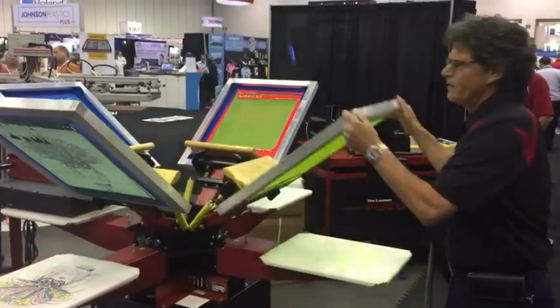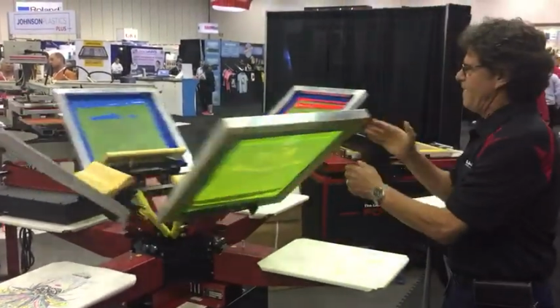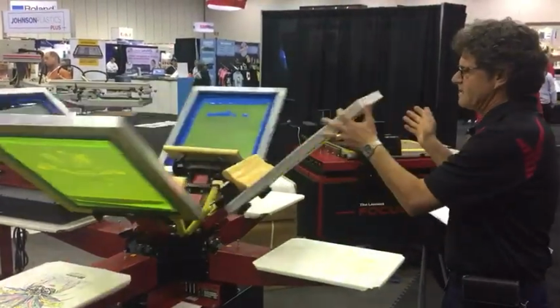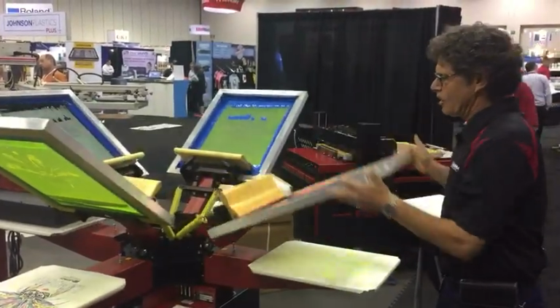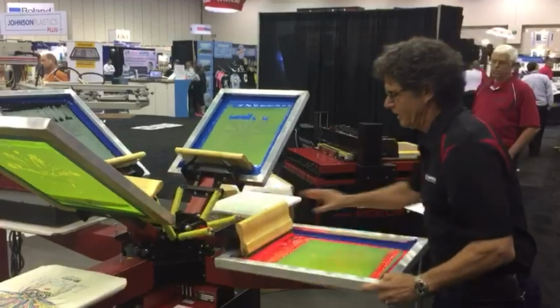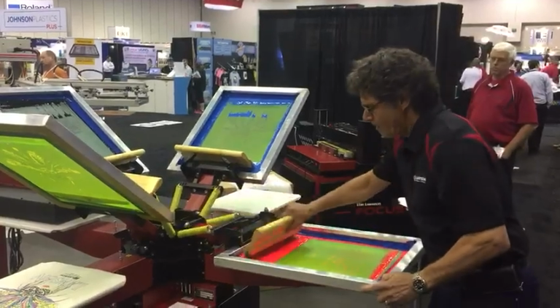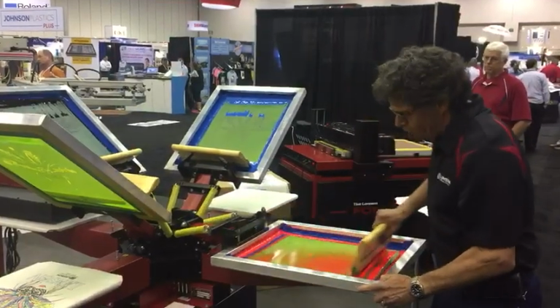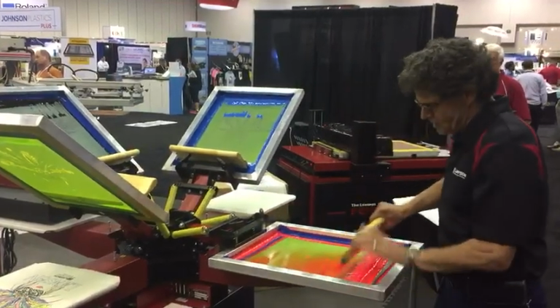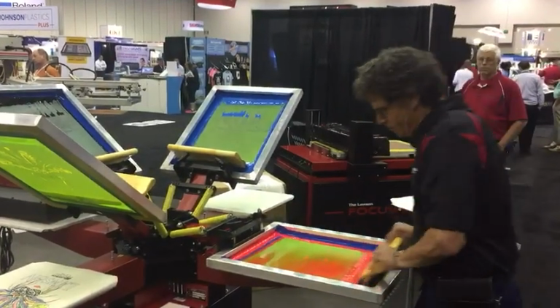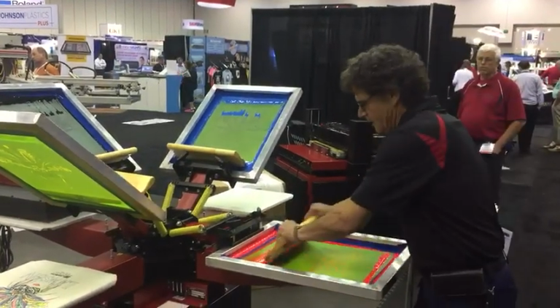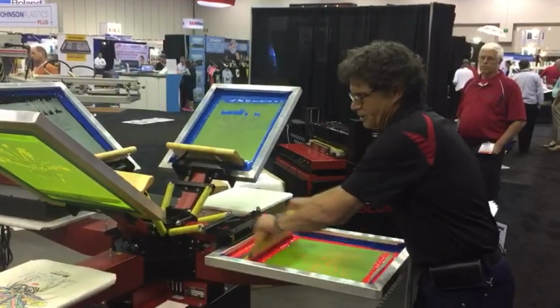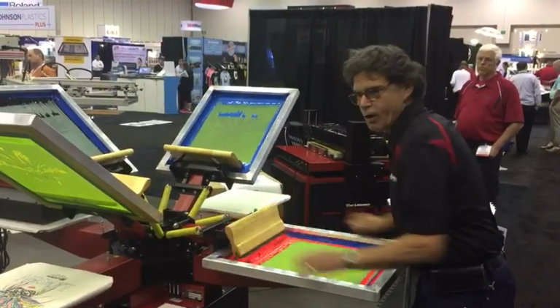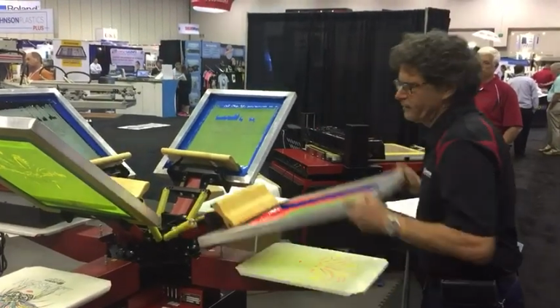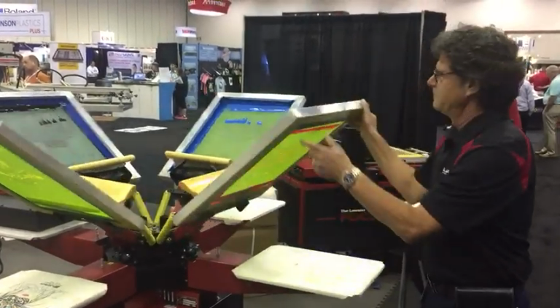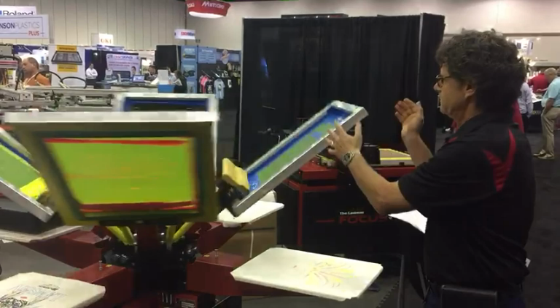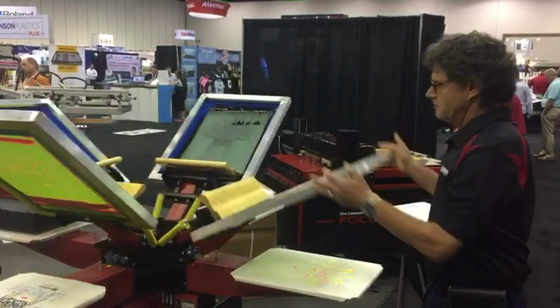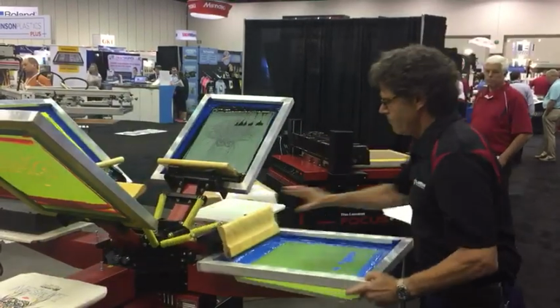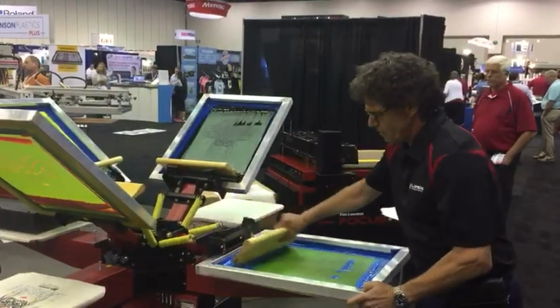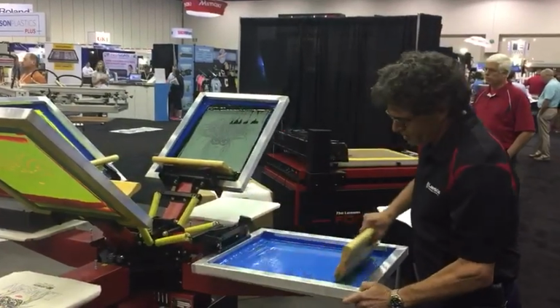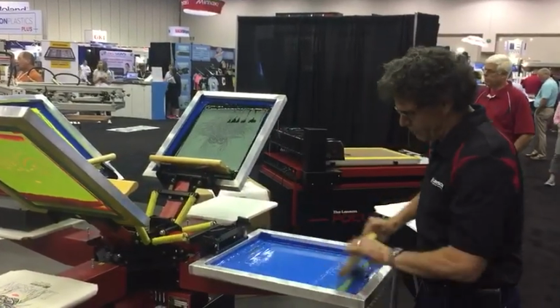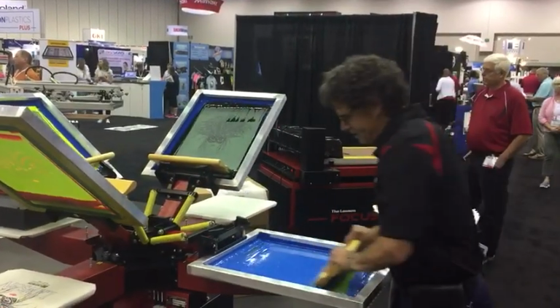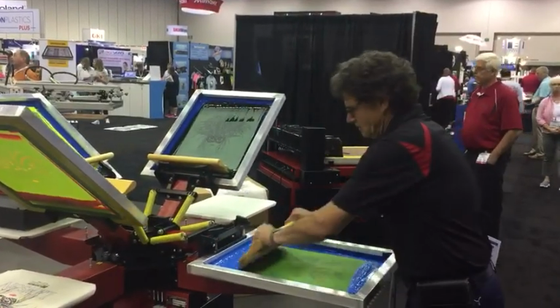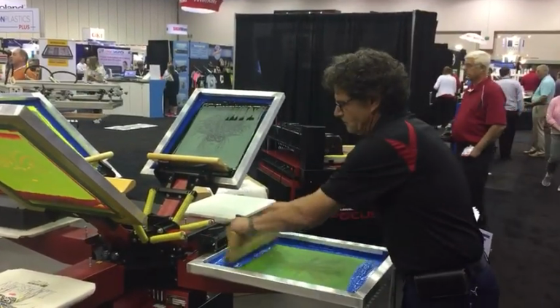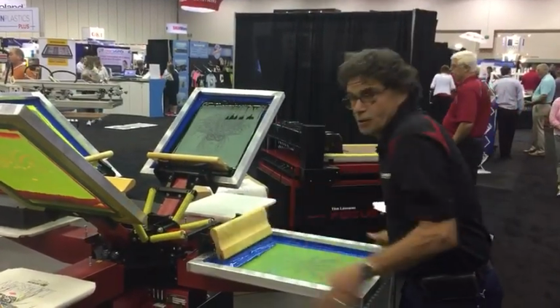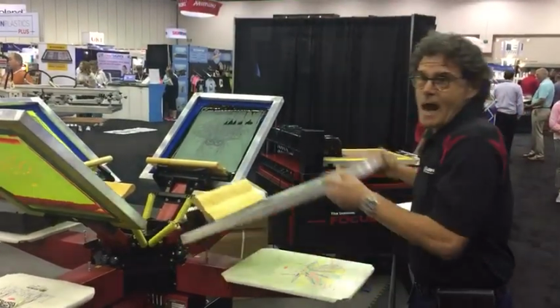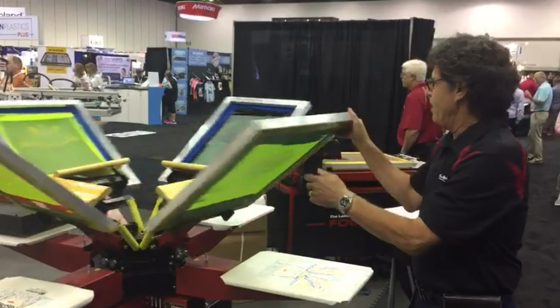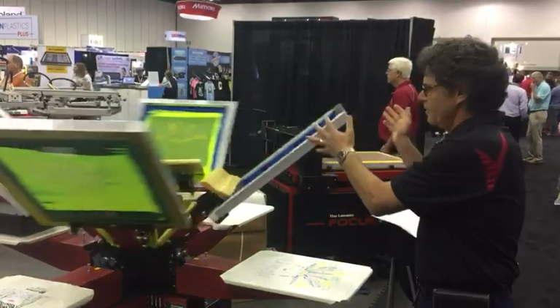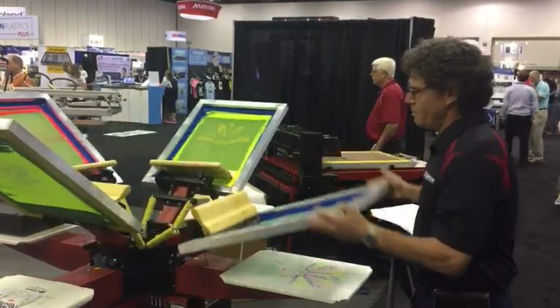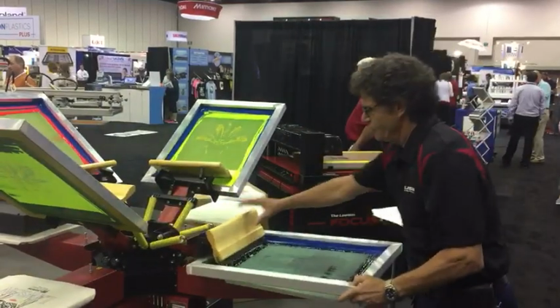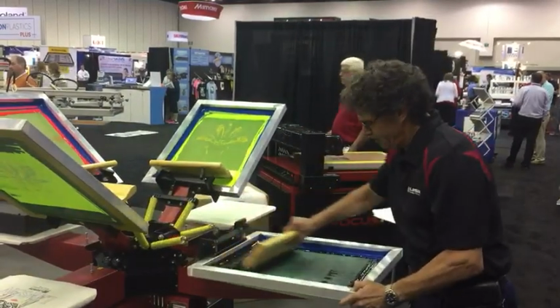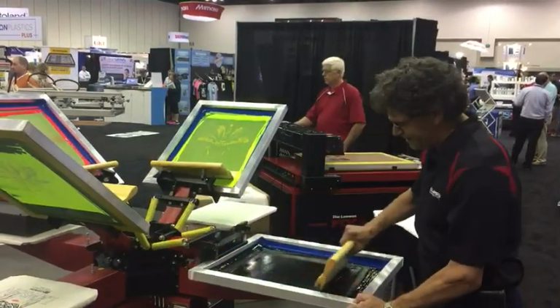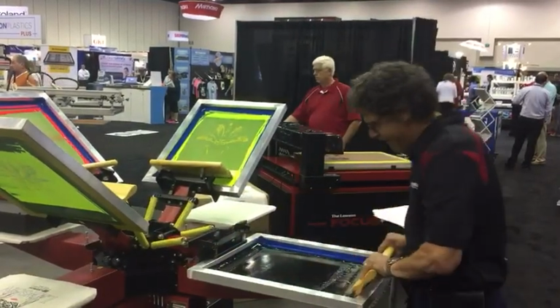This is a fantastic starter machine, but not only is it a starter machine, it's a machine you can grow with. This is a production printing press — you can use it as a hobby press, but you can use it as a professional screen printing press as well.